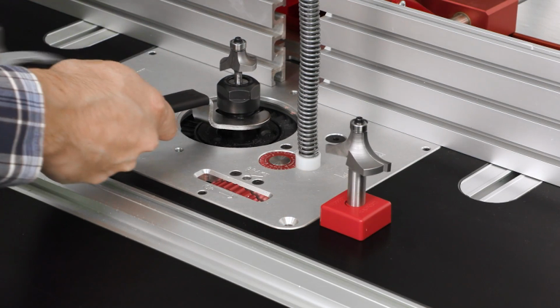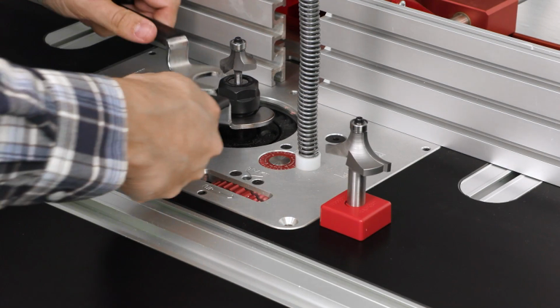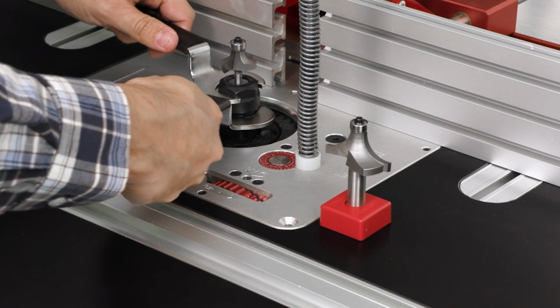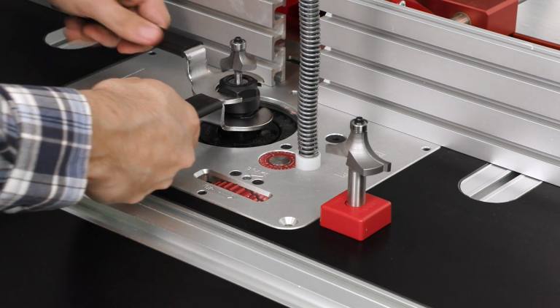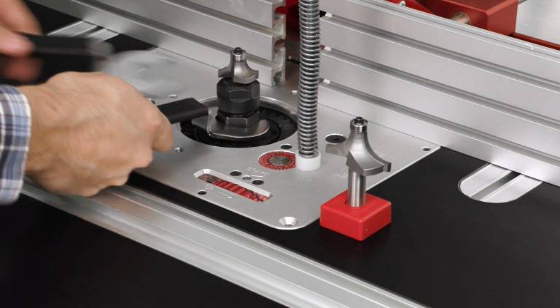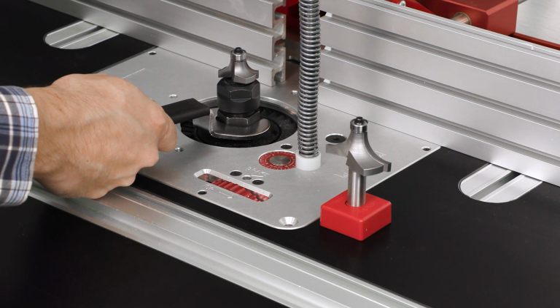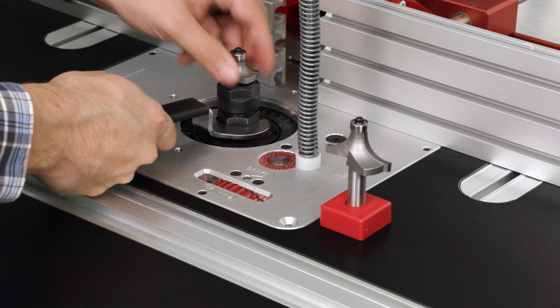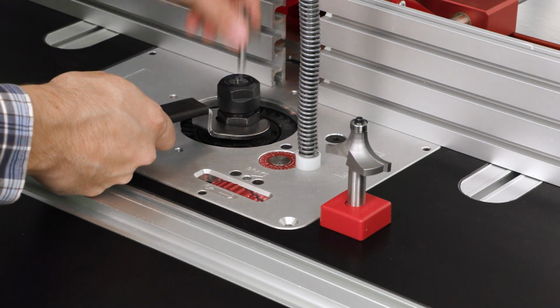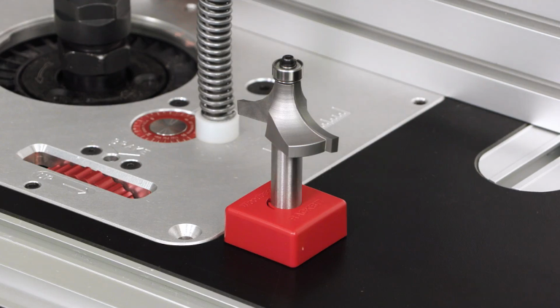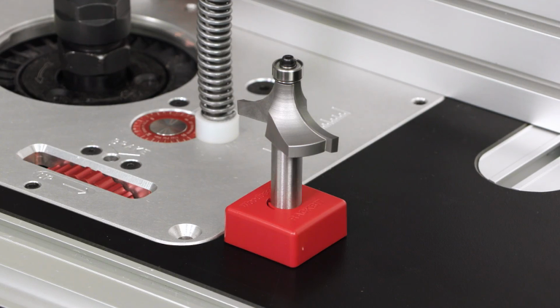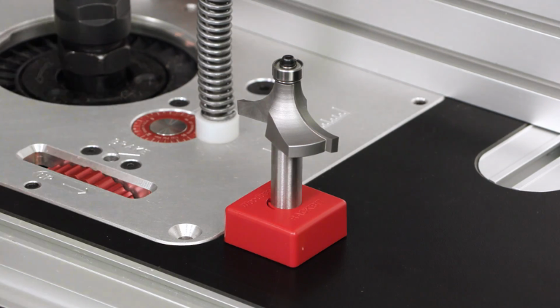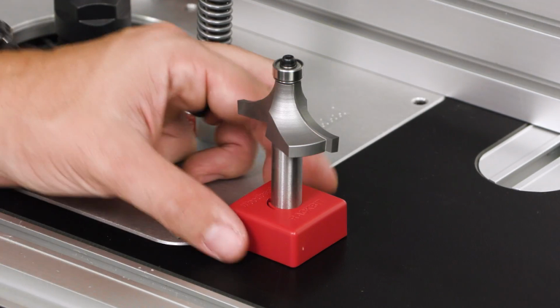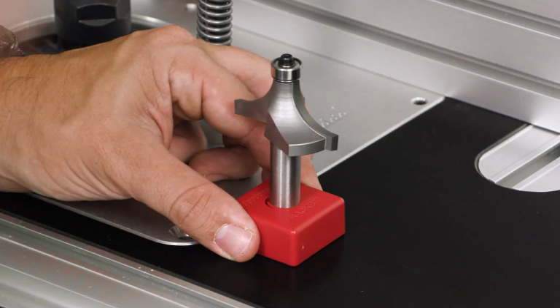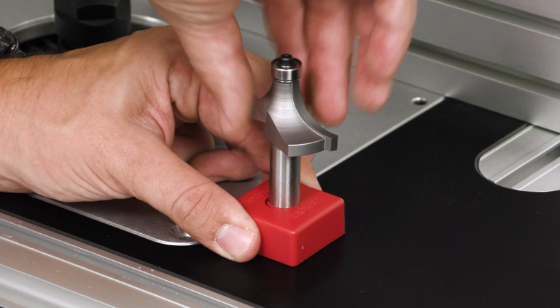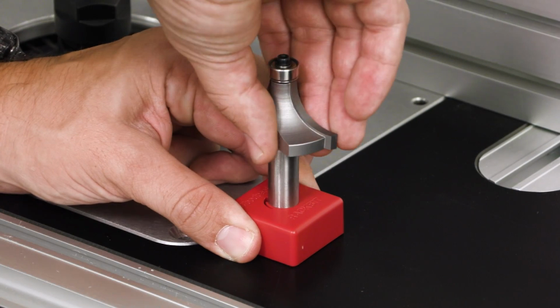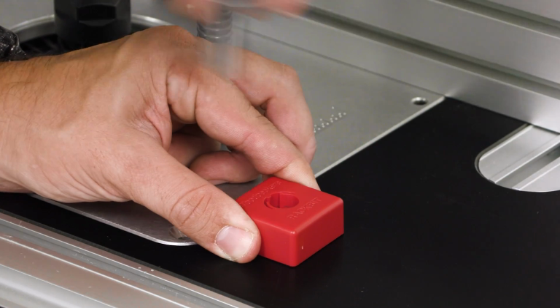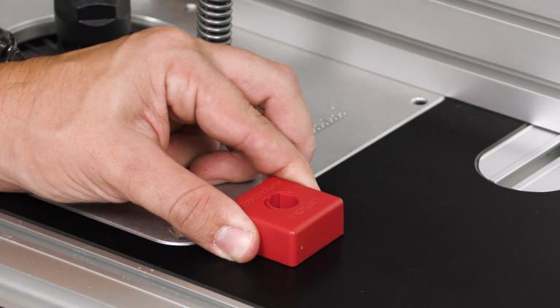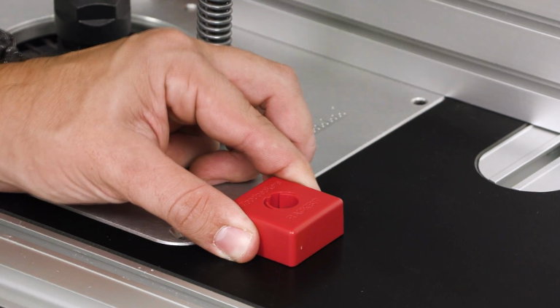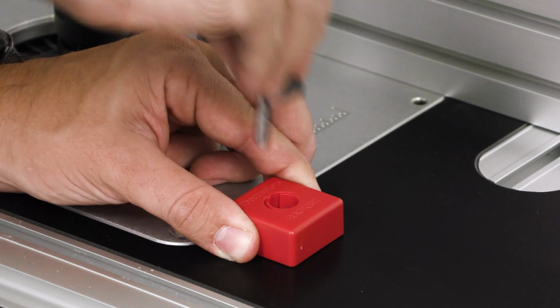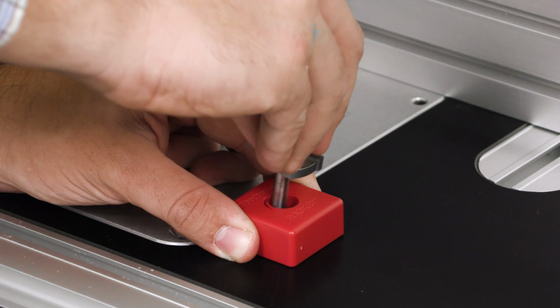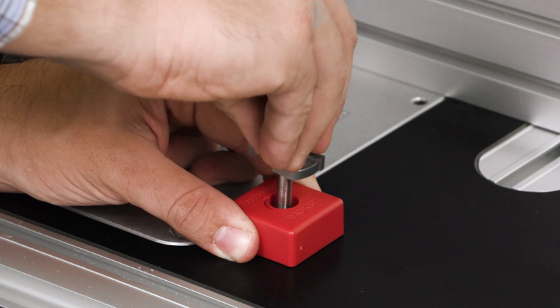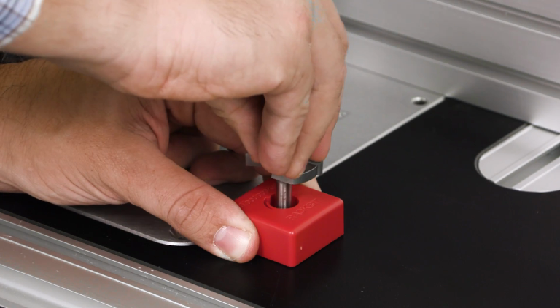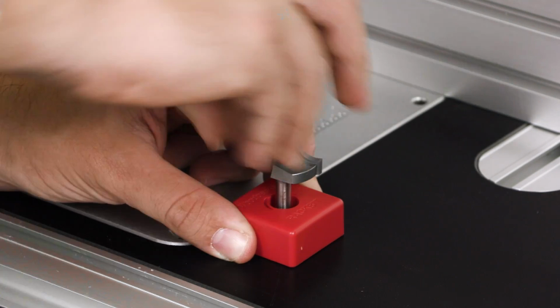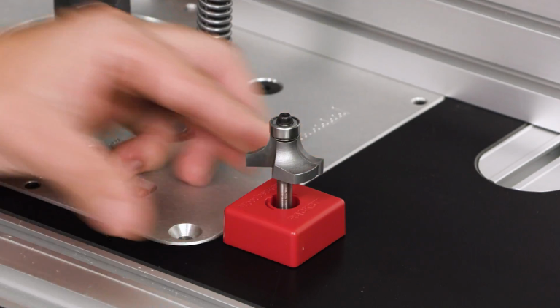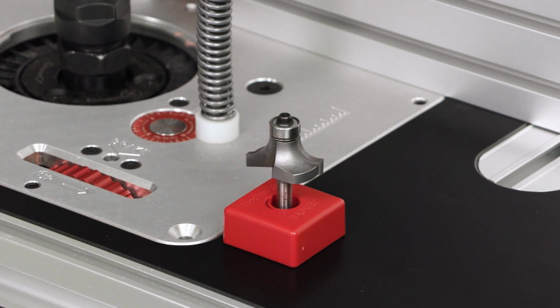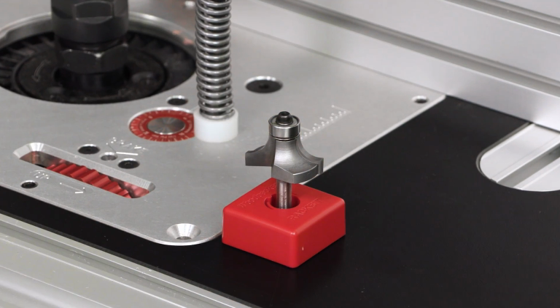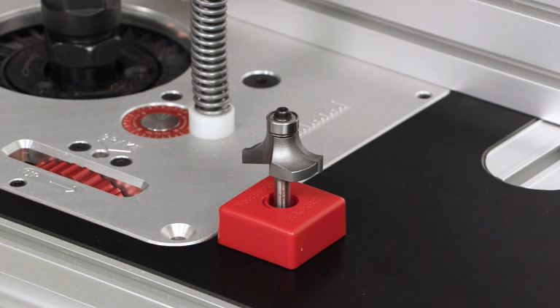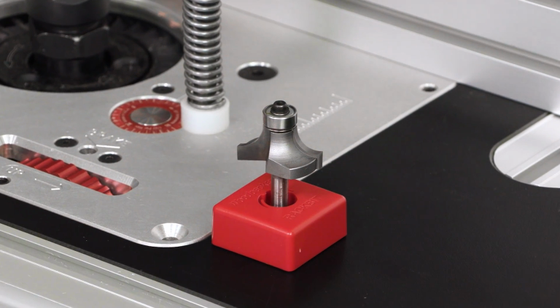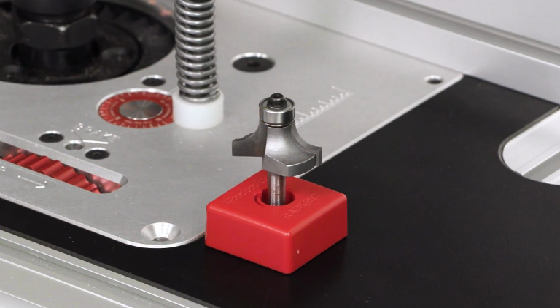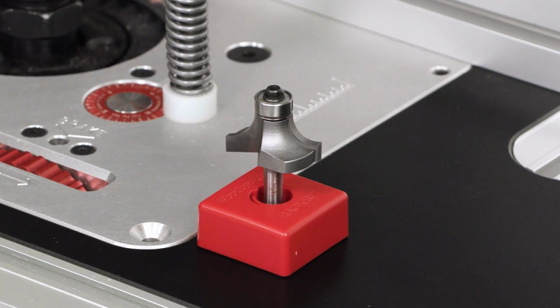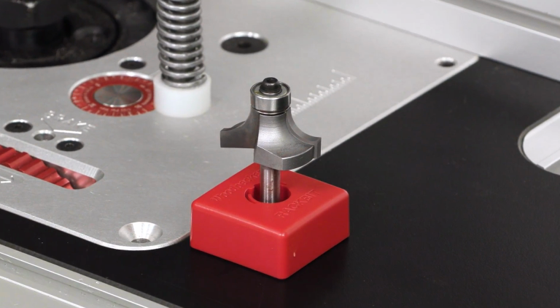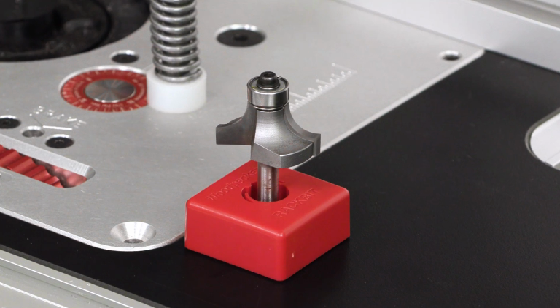And when making bit changes at the router table, the bit base keeps your bit upright, protecting the carbide edges and preventing an accidental drop that may damage the router bit or your table.